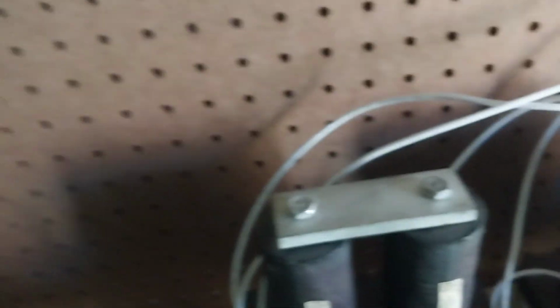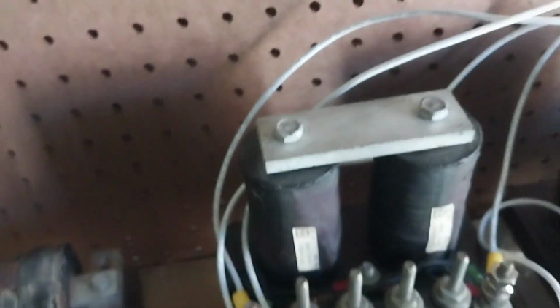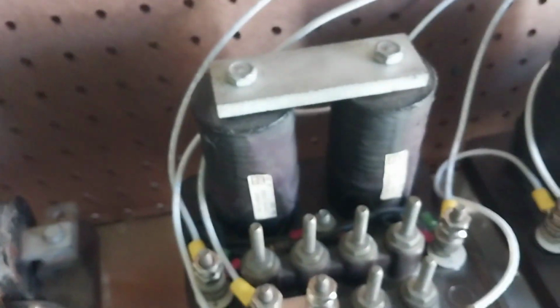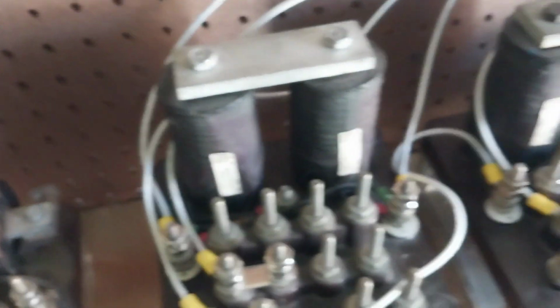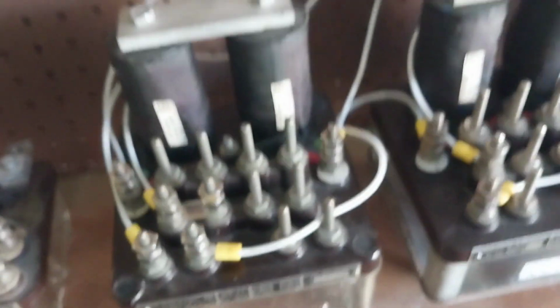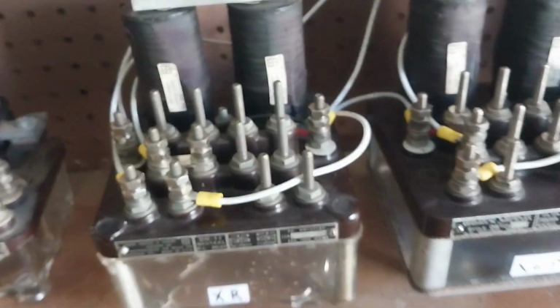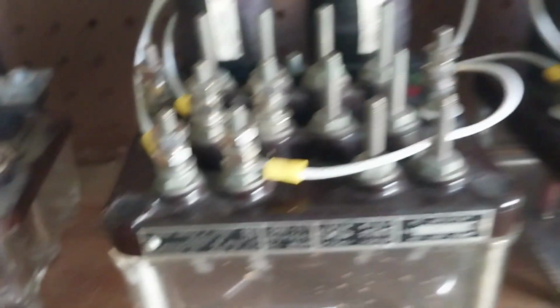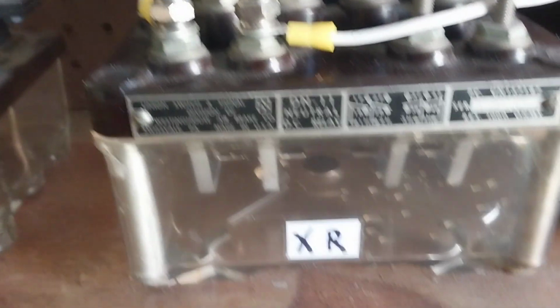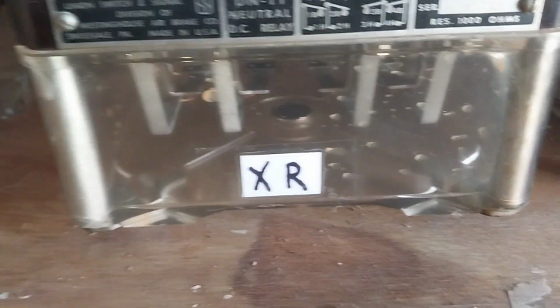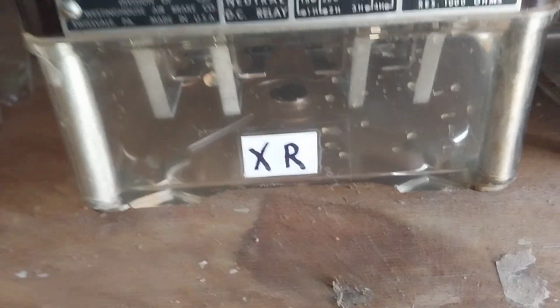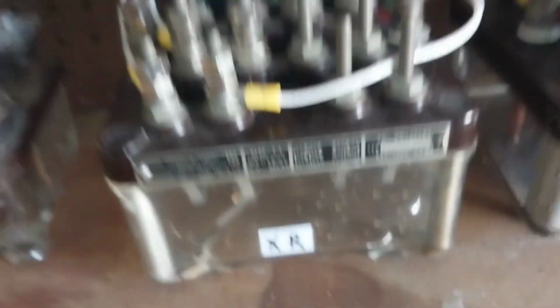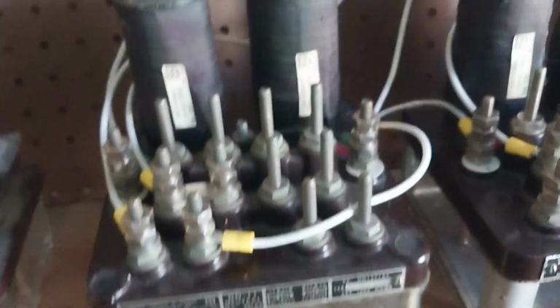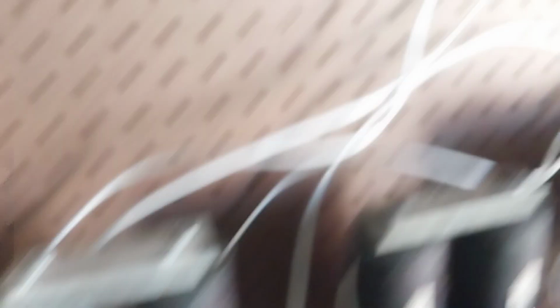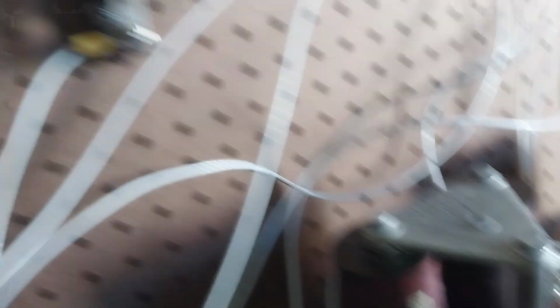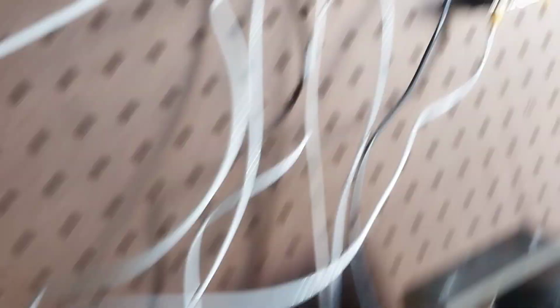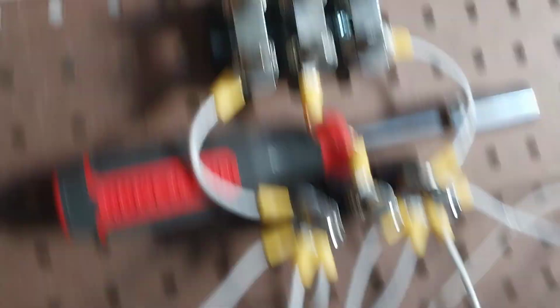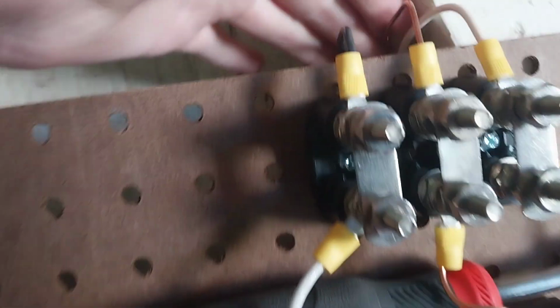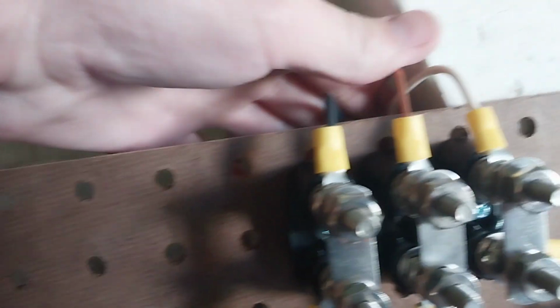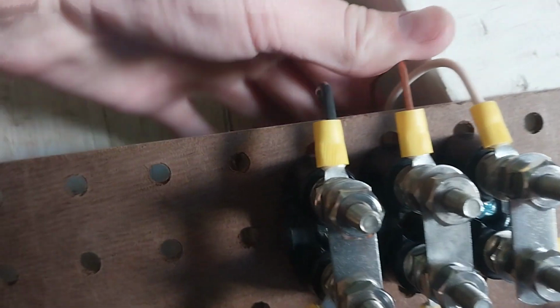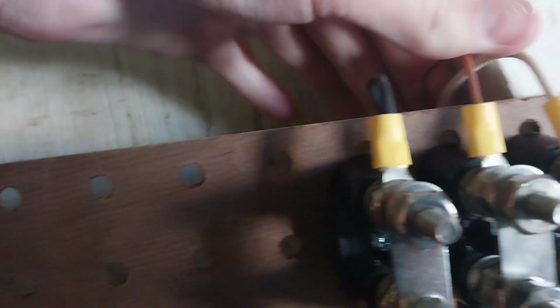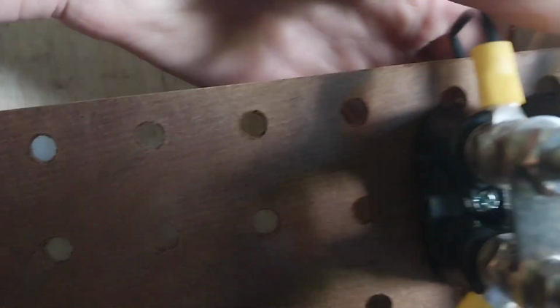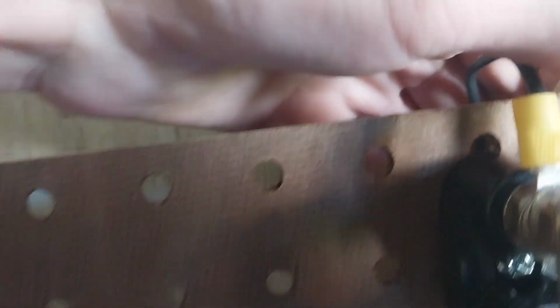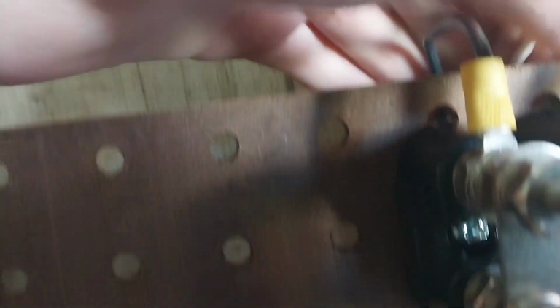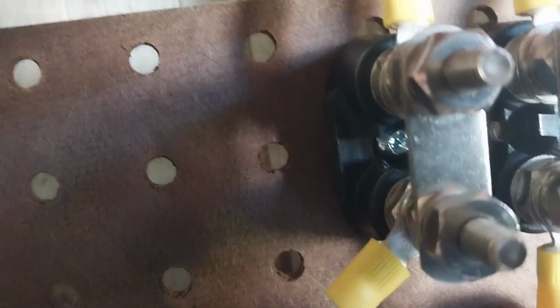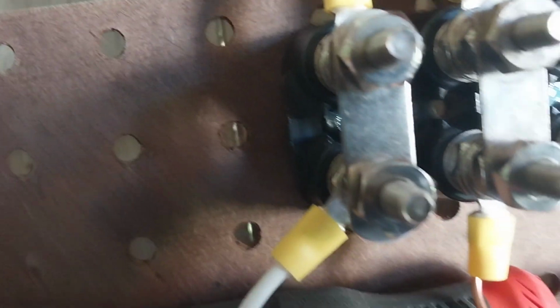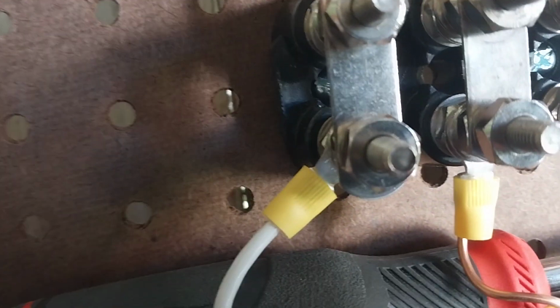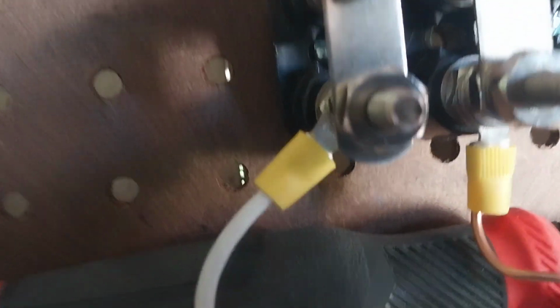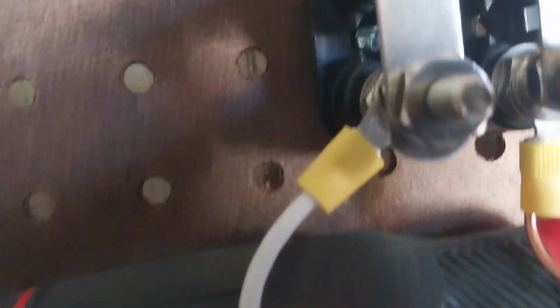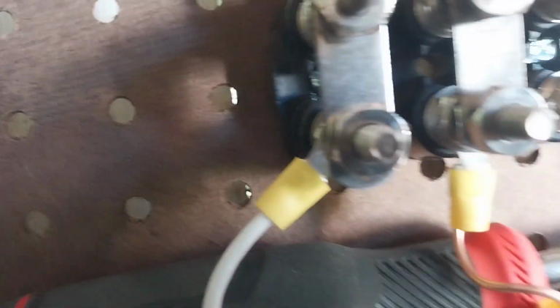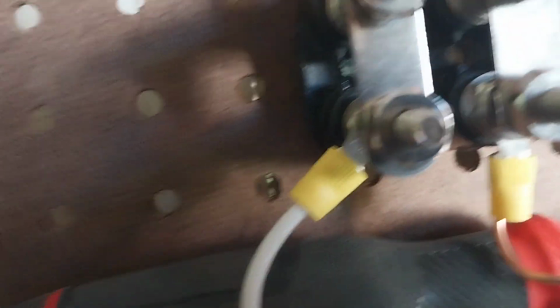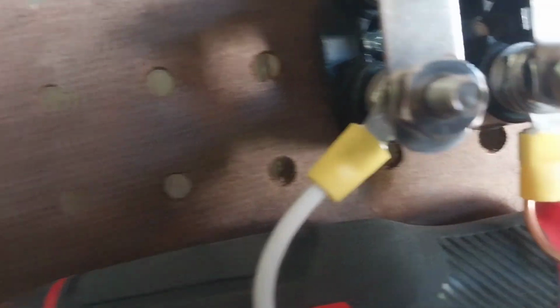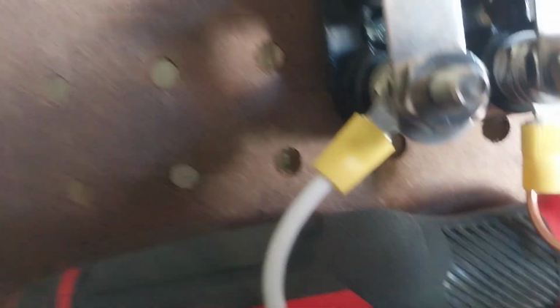And here's the XR relay — see it's labeled XR. Power comes in right here. So technically this is a house wire cable, a house cable type thing.